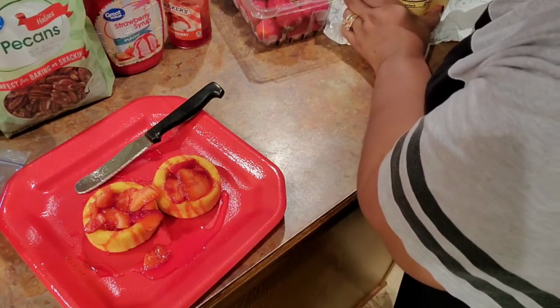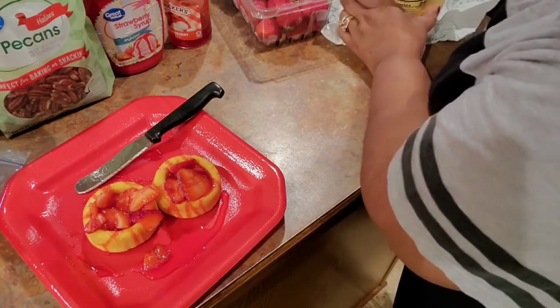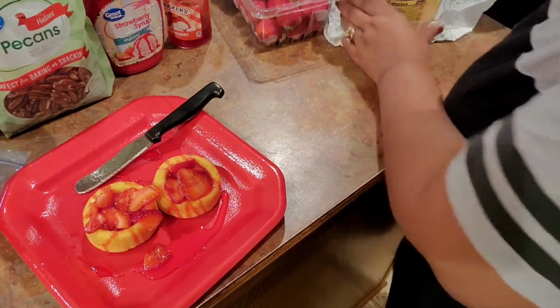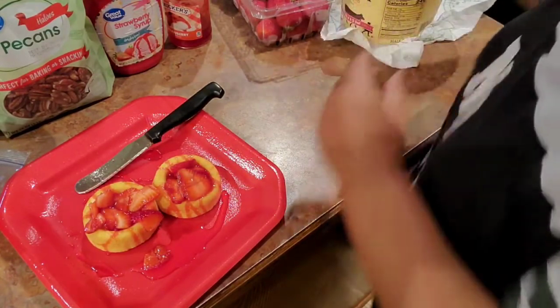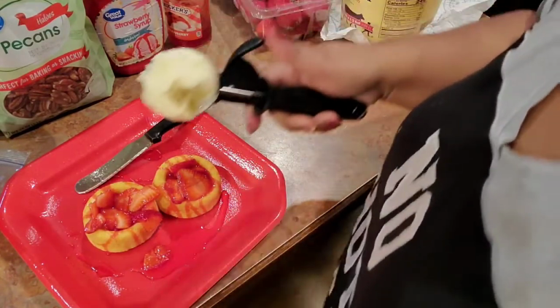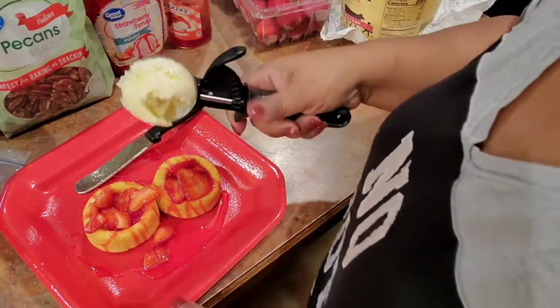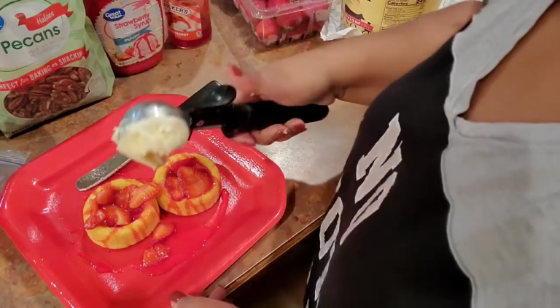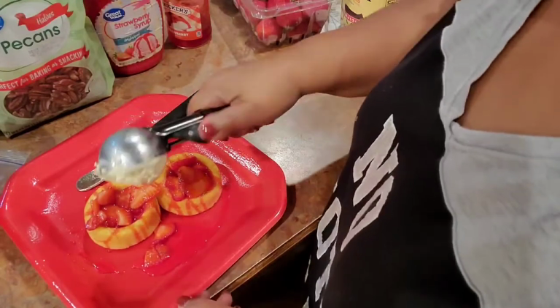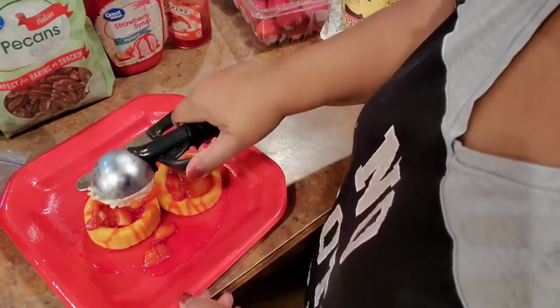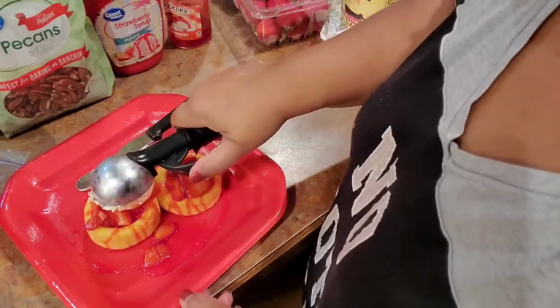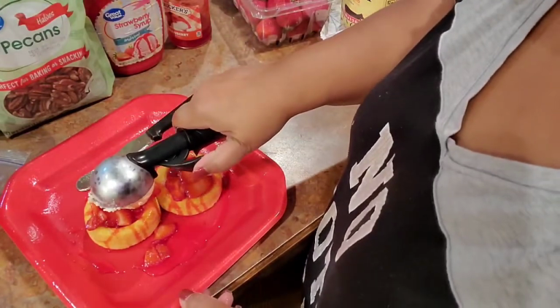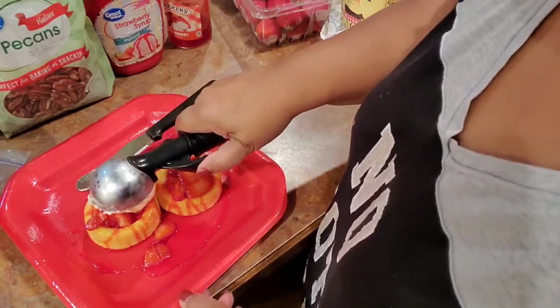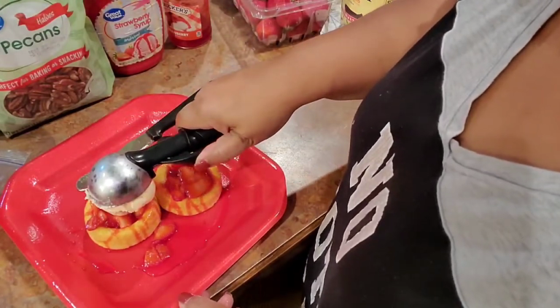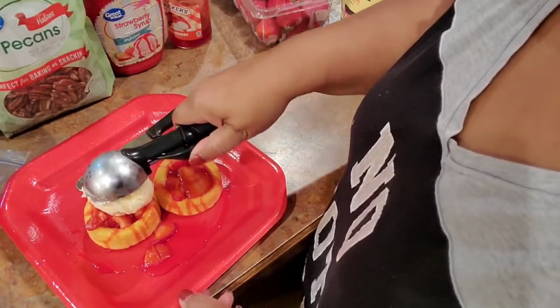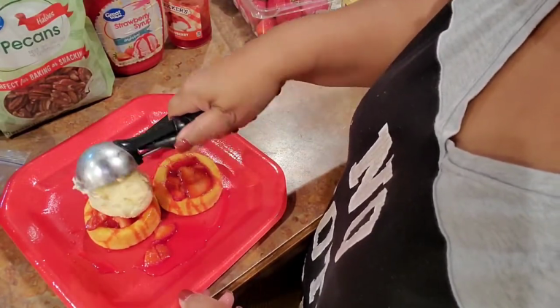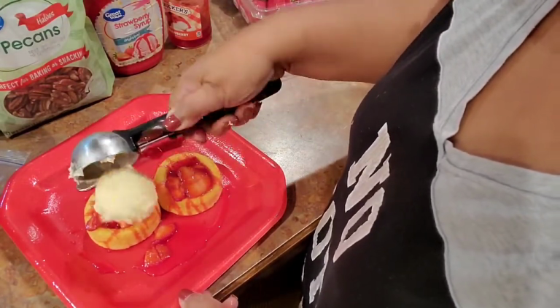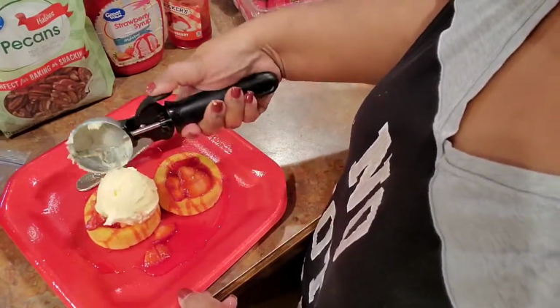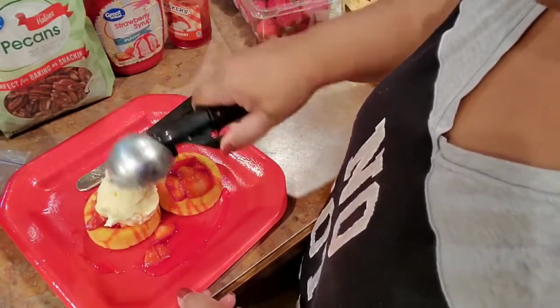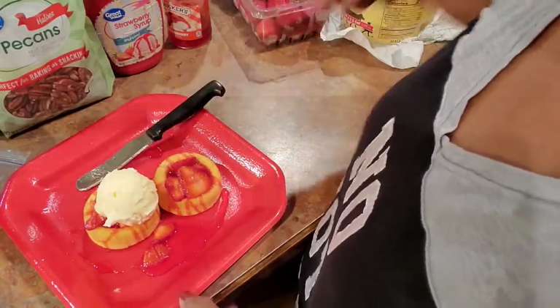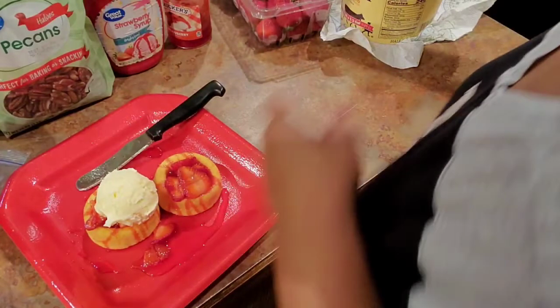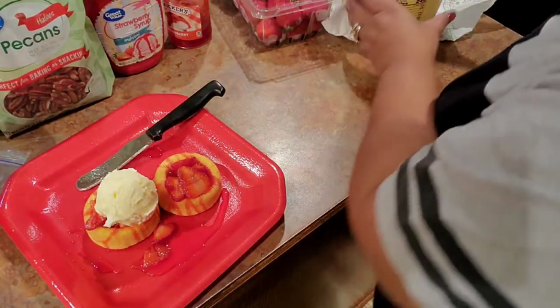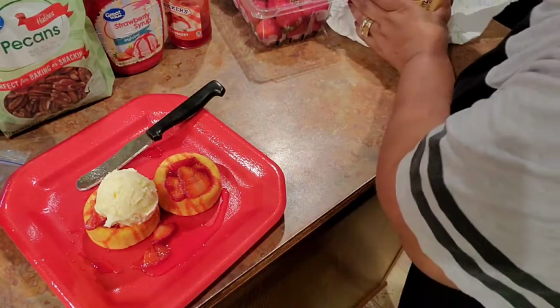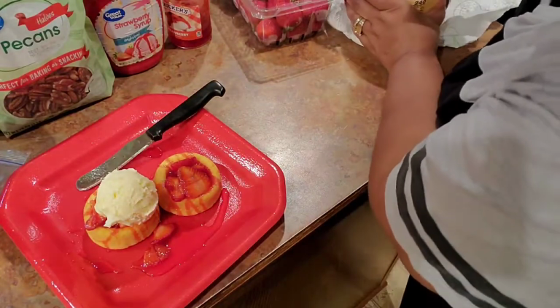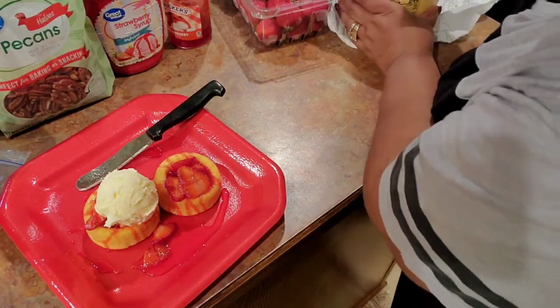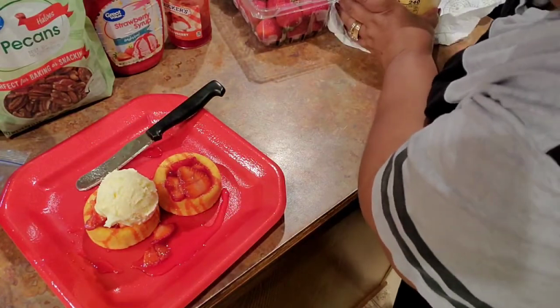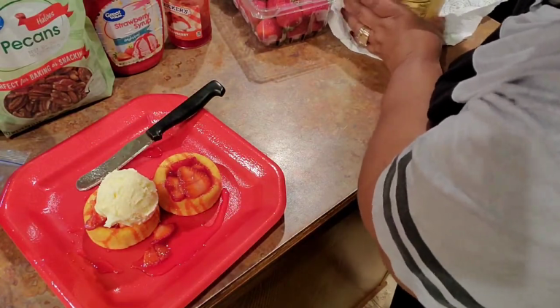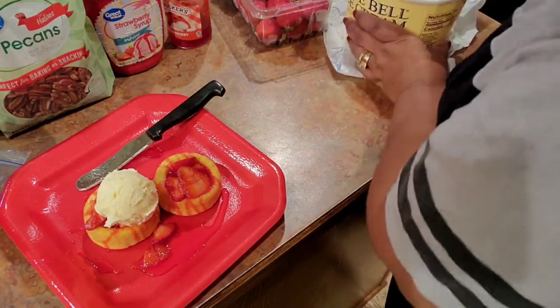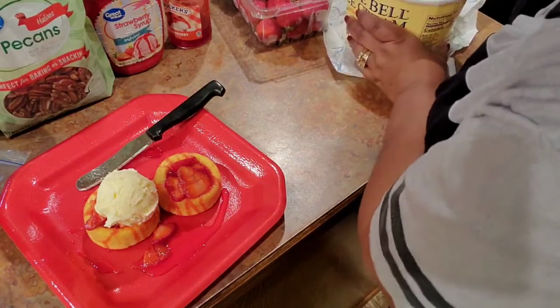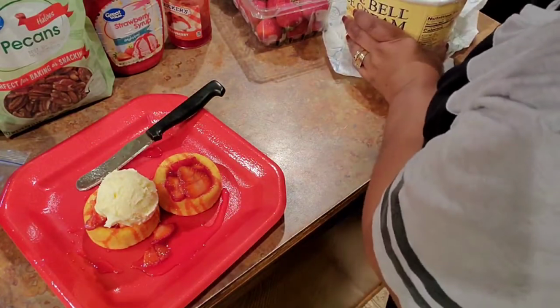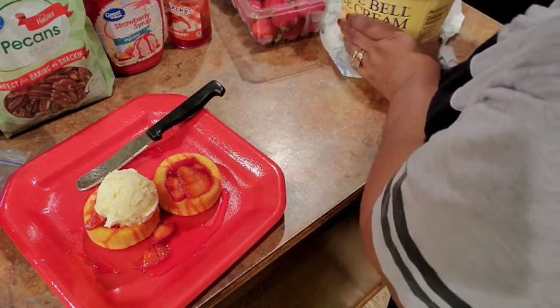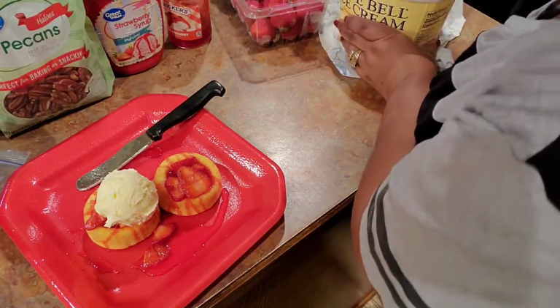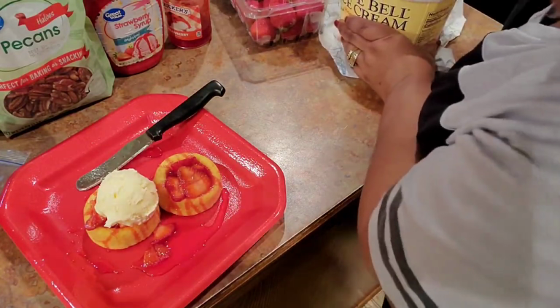If I finish this that's good, but if I don't I just cover it up and put it right back in the freezer and I finish it on the next go around.